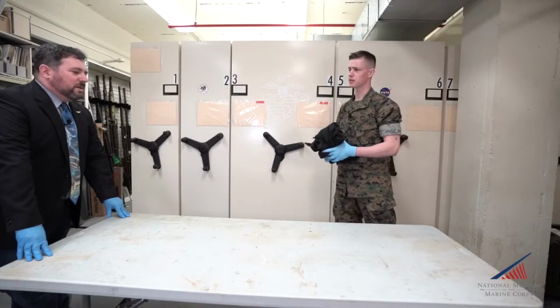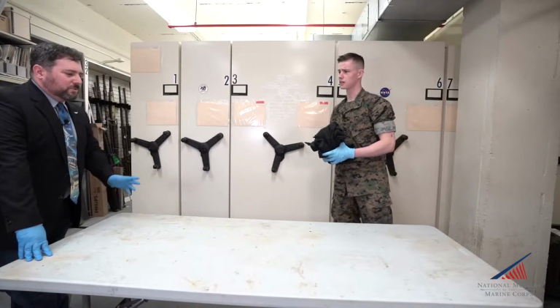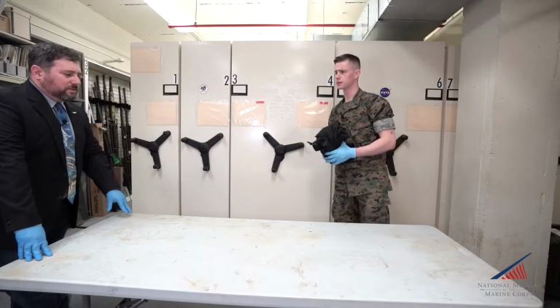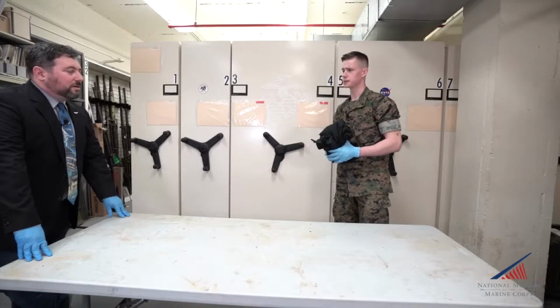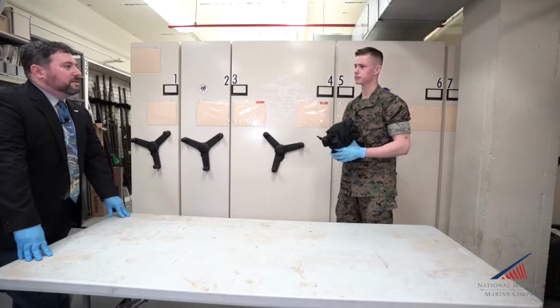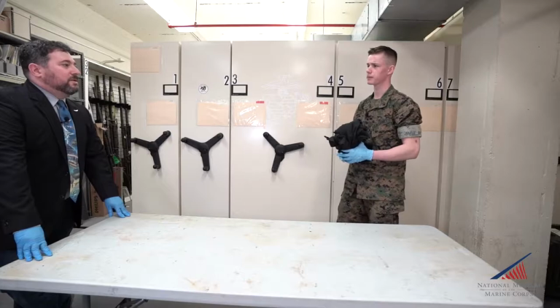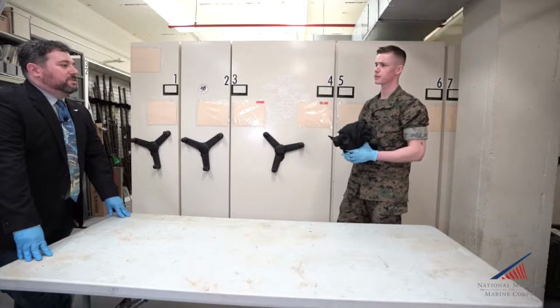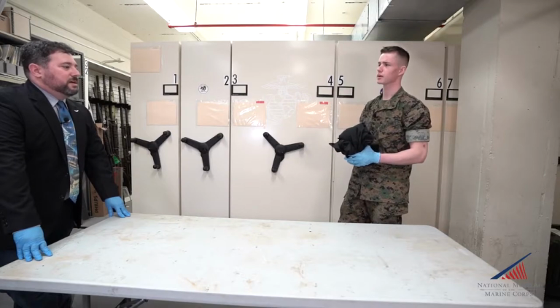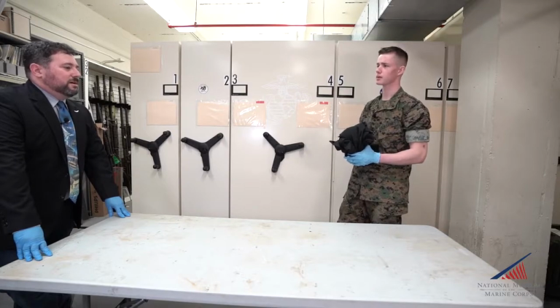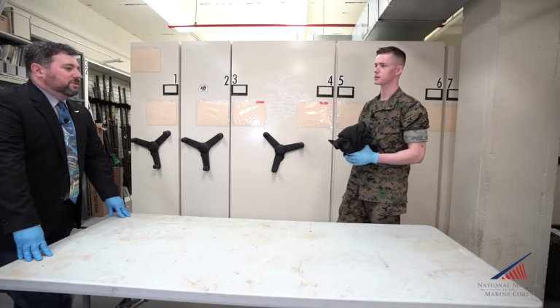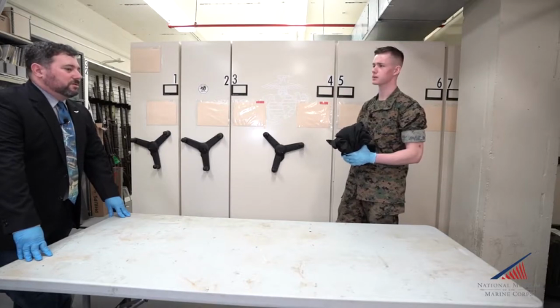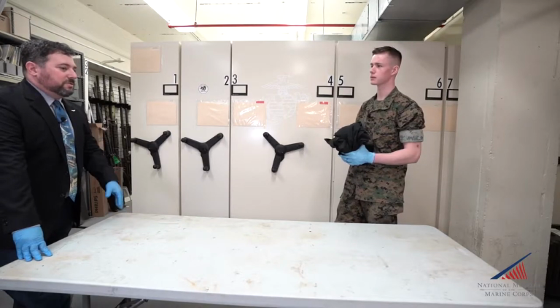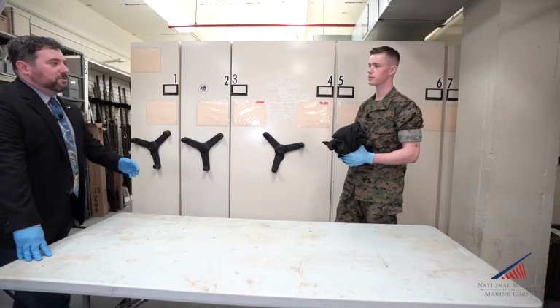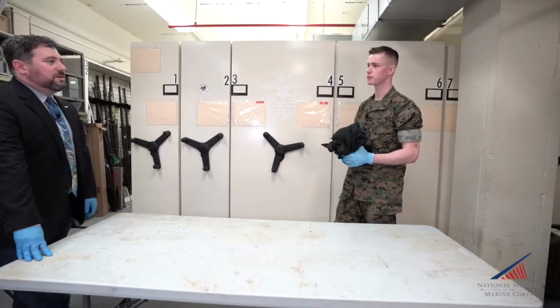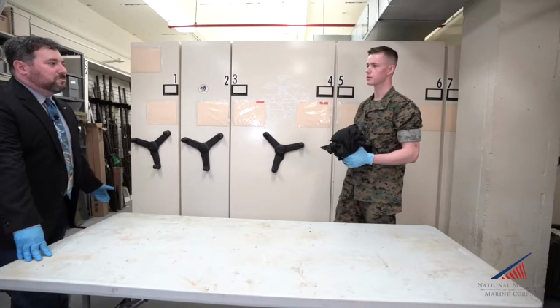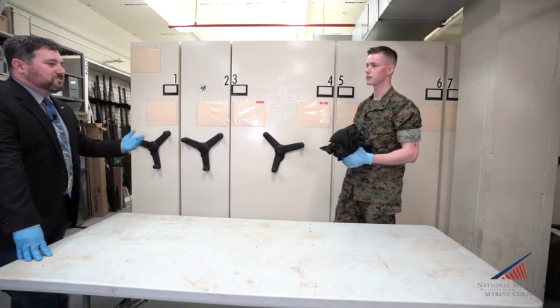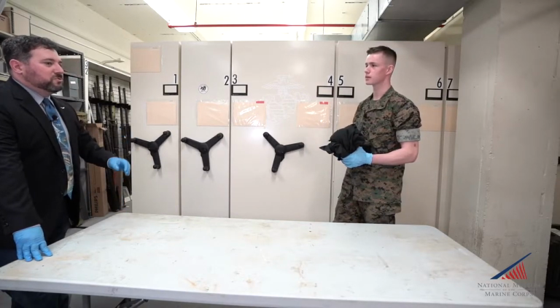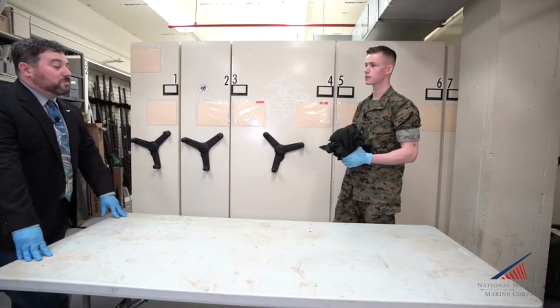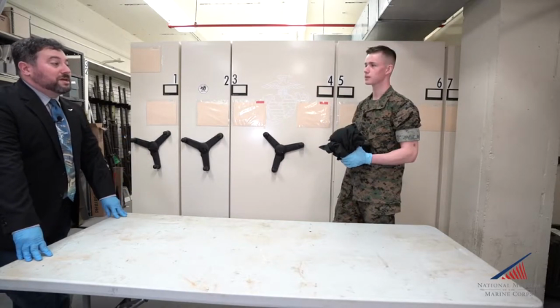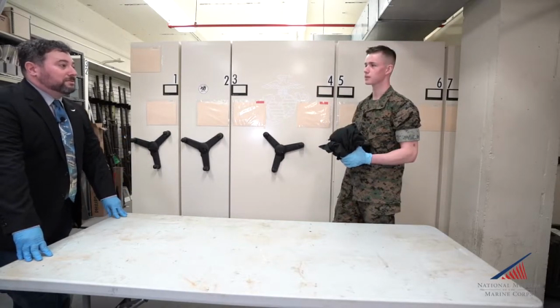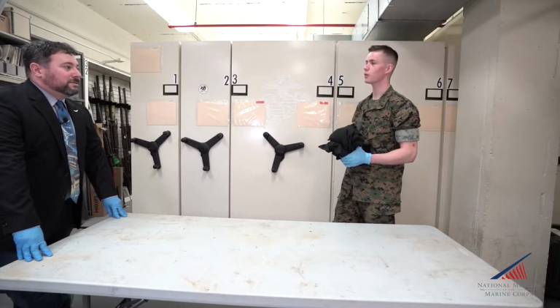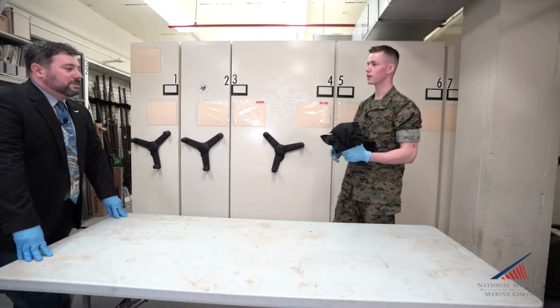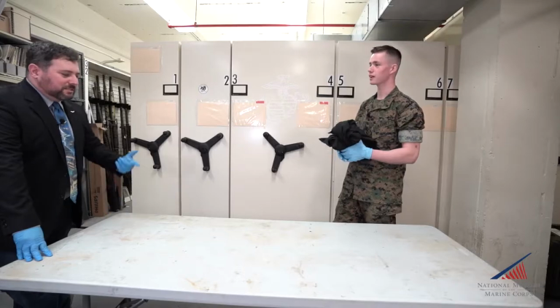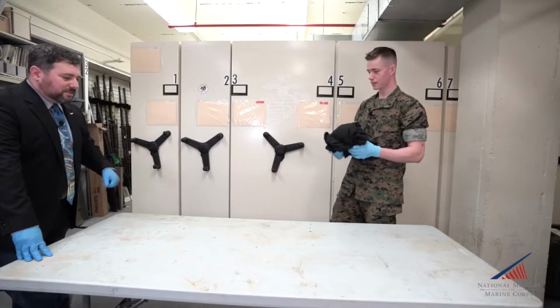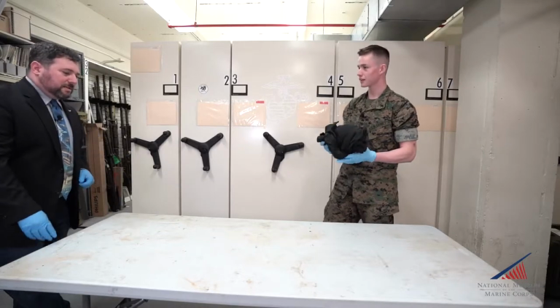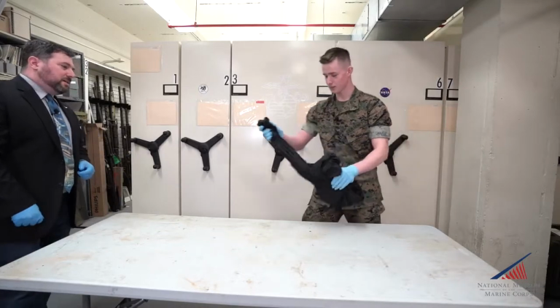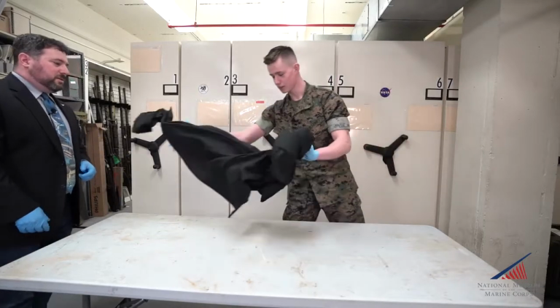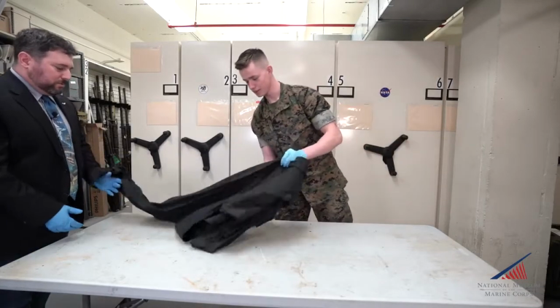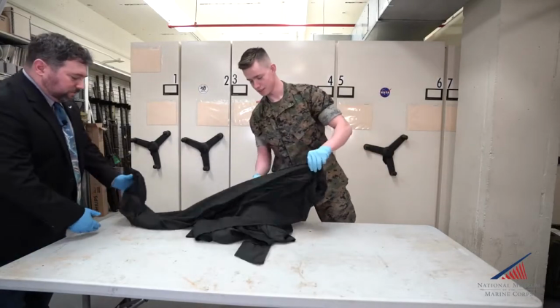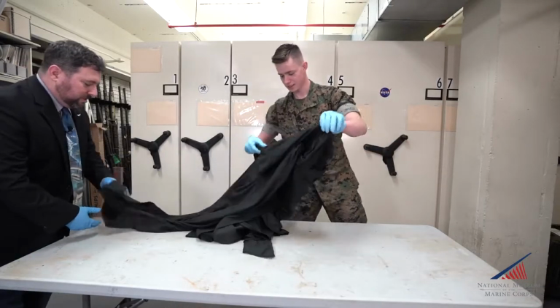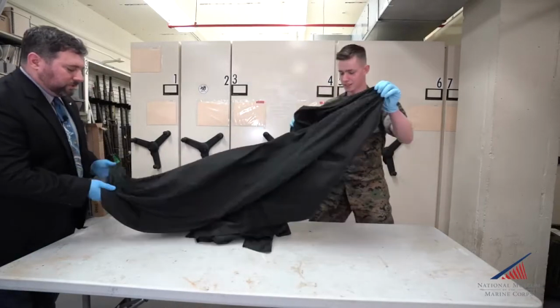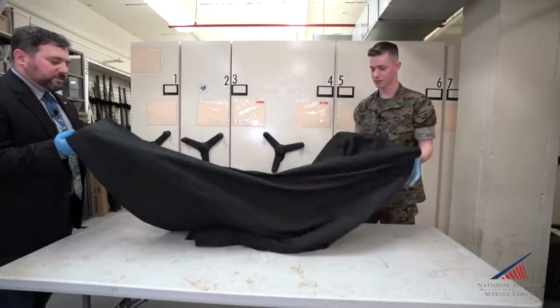We're going to take a look at a couple of anti-tank weapons today. We're going to start with some old stuff and move to present day. Let's get the table set up and we'll get rolling on this.